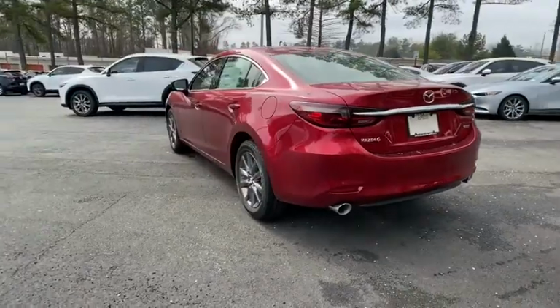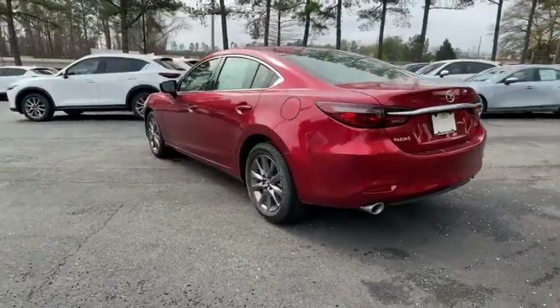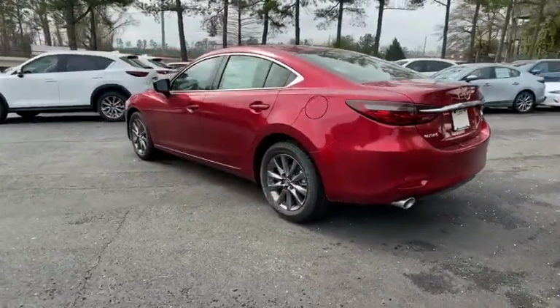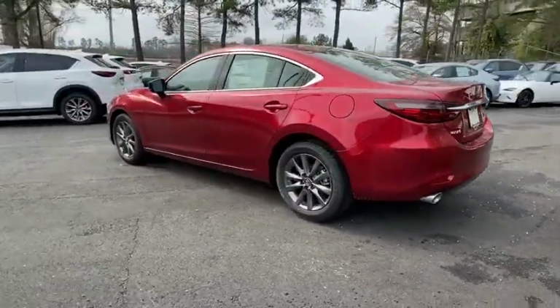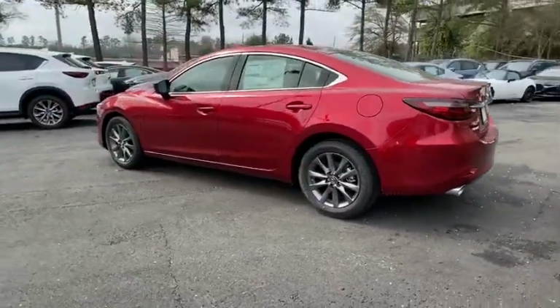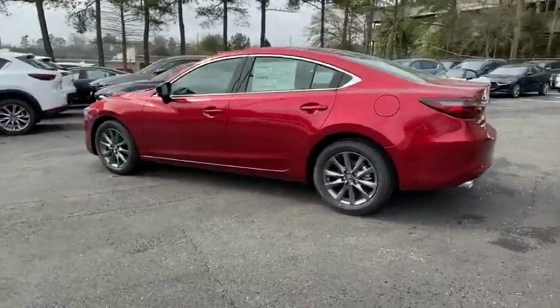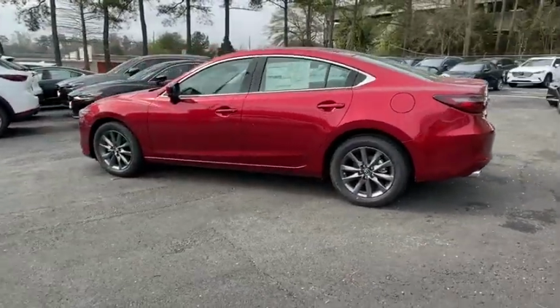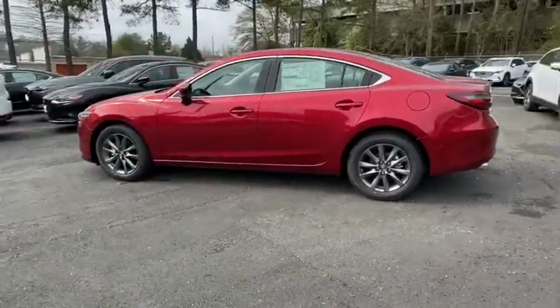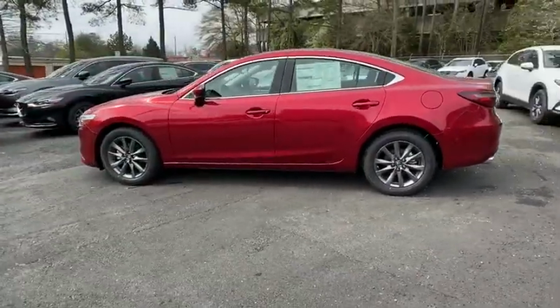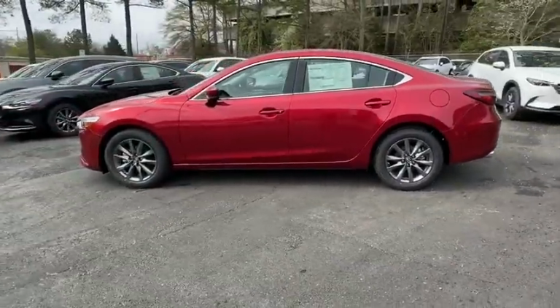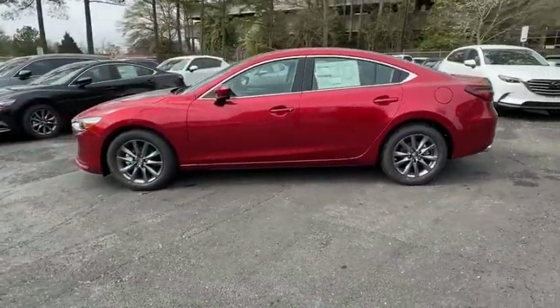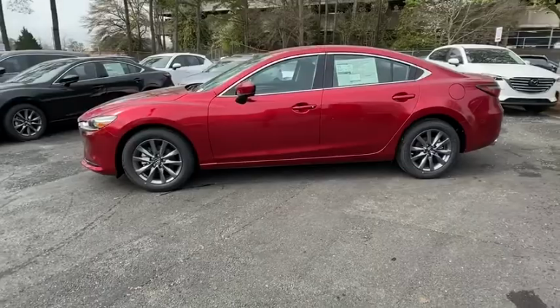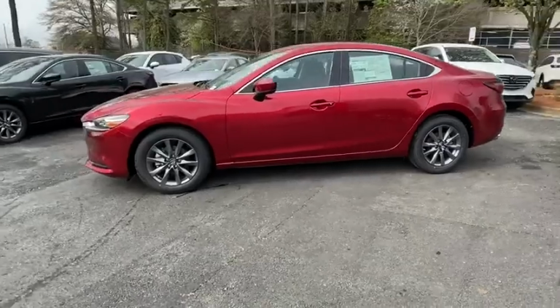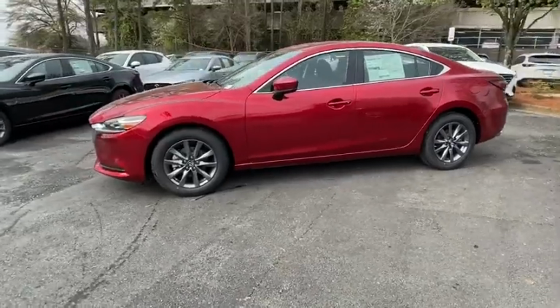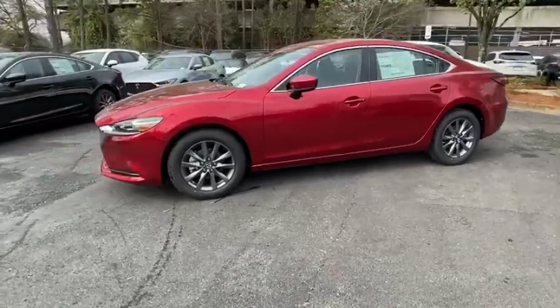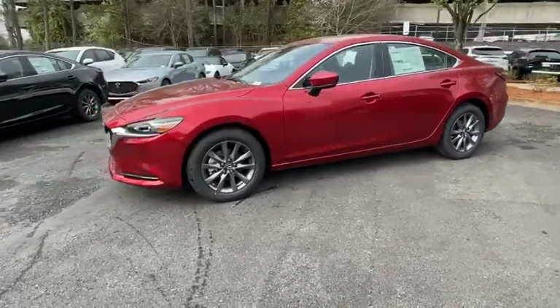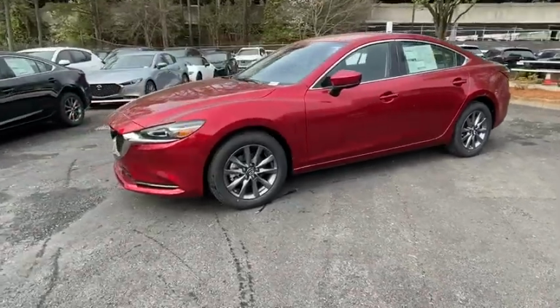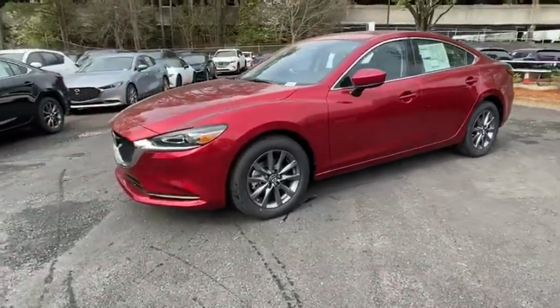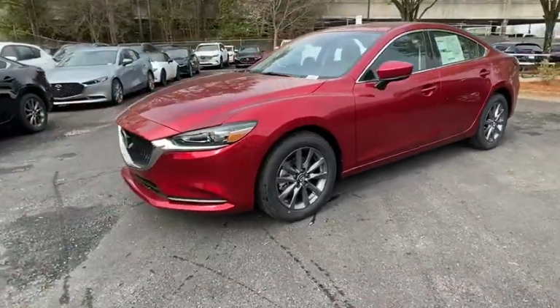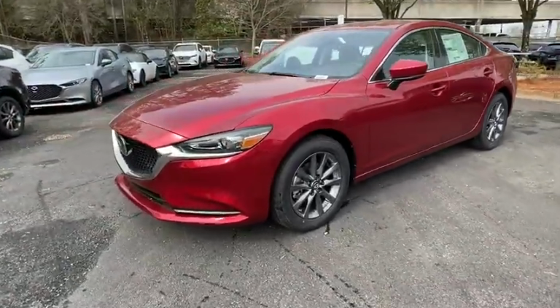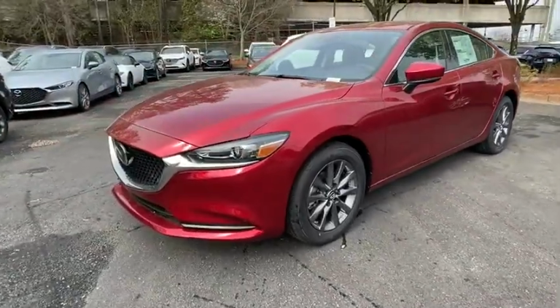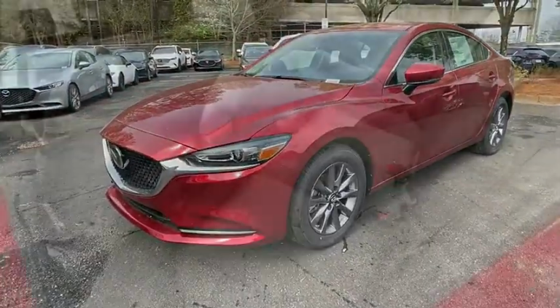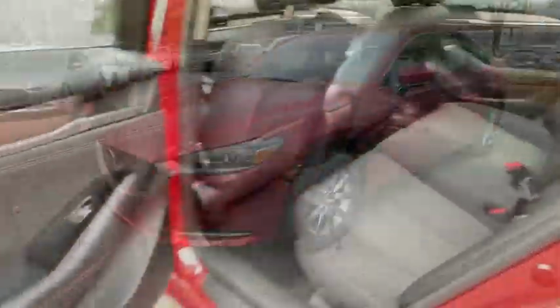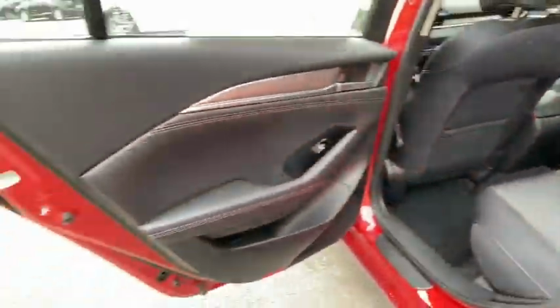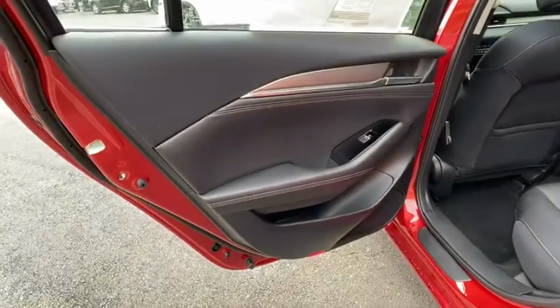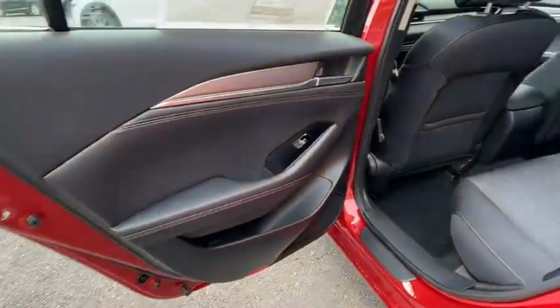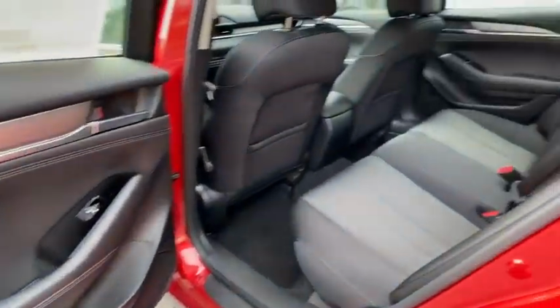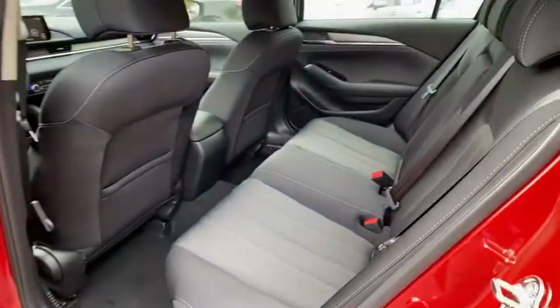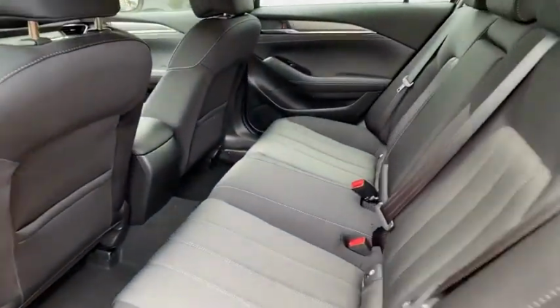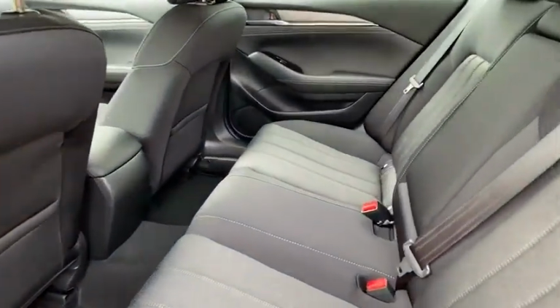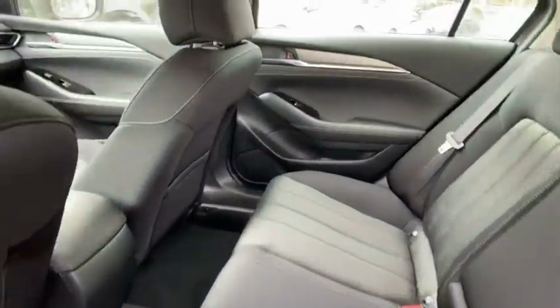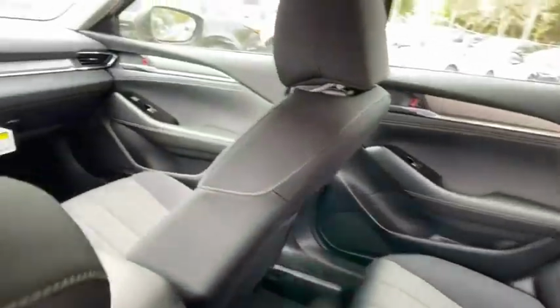Here are some of this vehicle's great options: traction control, dual airbags, power steering, alloy wheels, four-wheel disc brakes, center armrest, compass, rear window defroster, and electronic stability control.